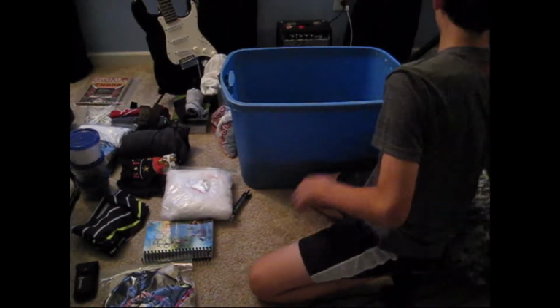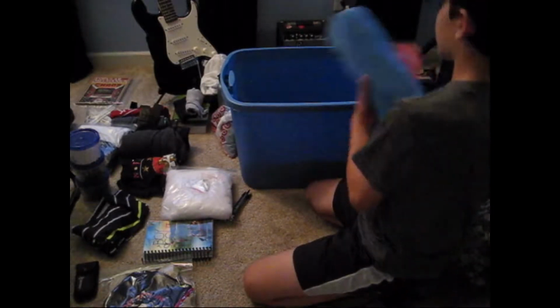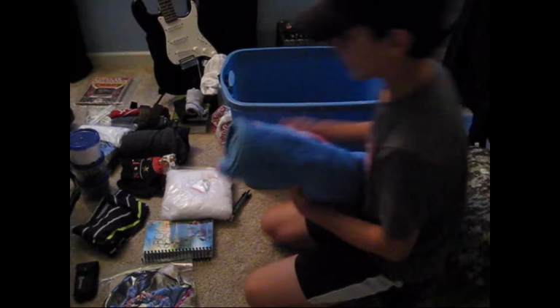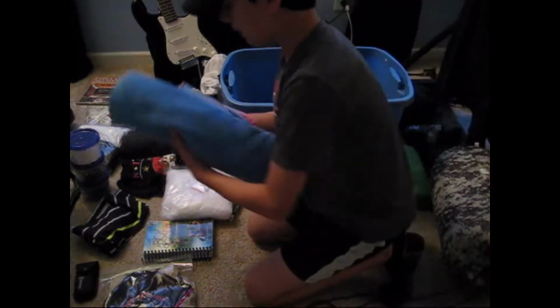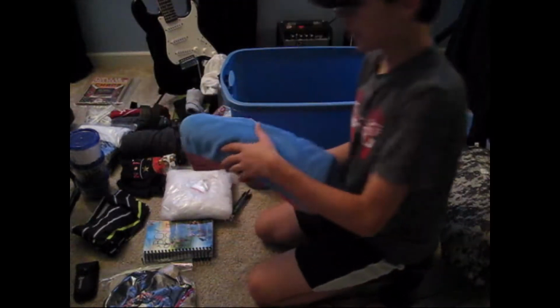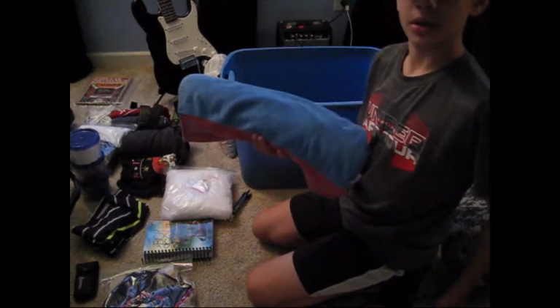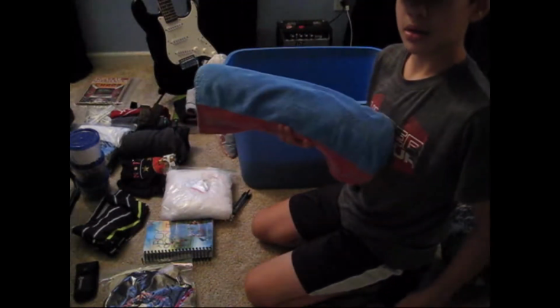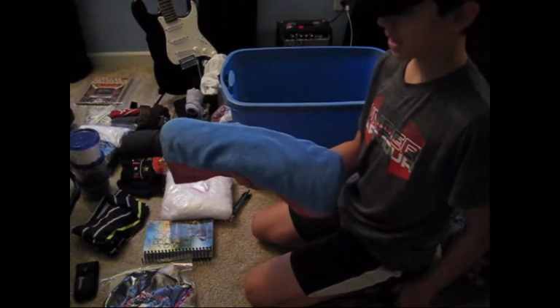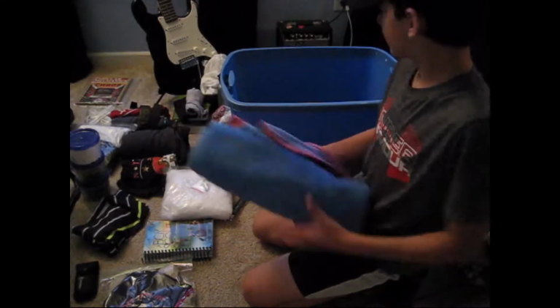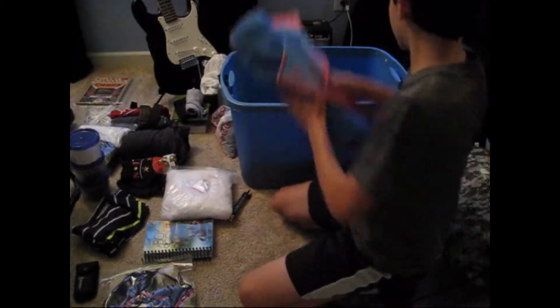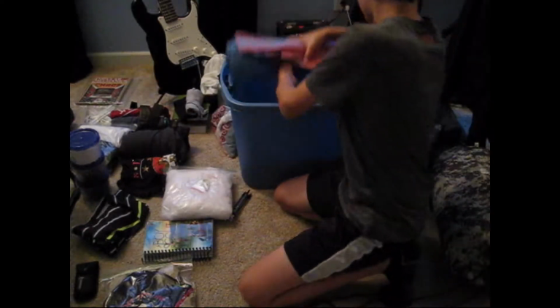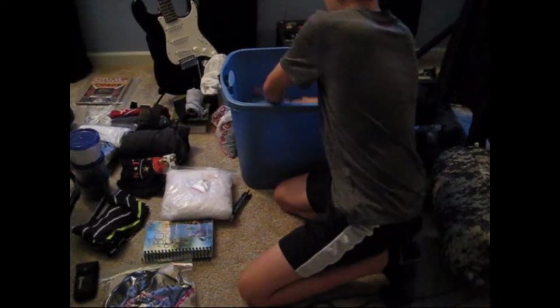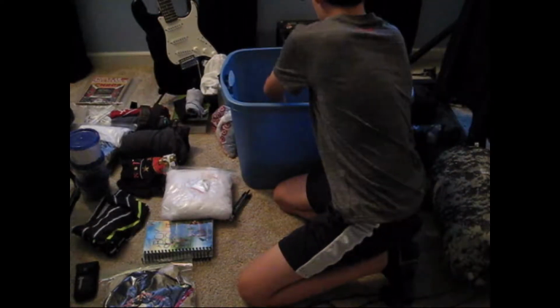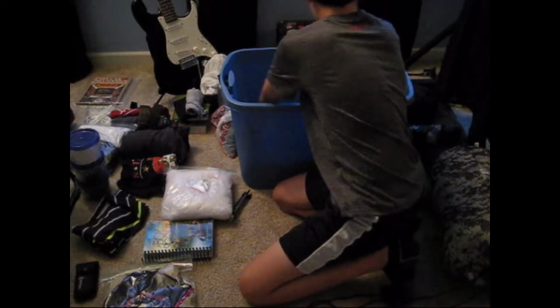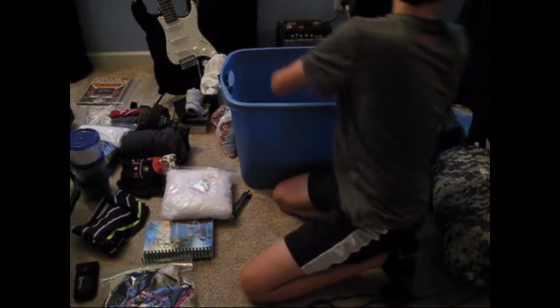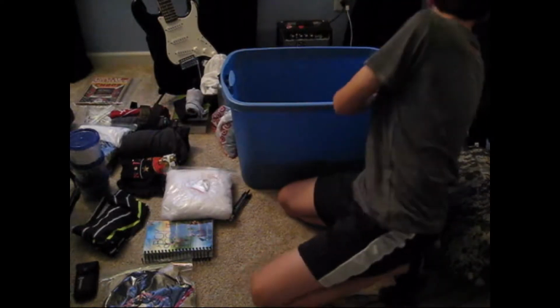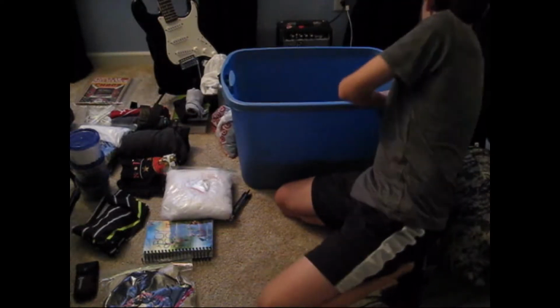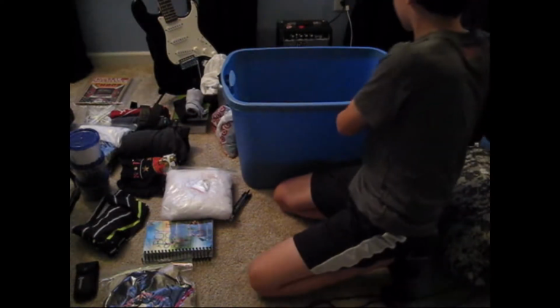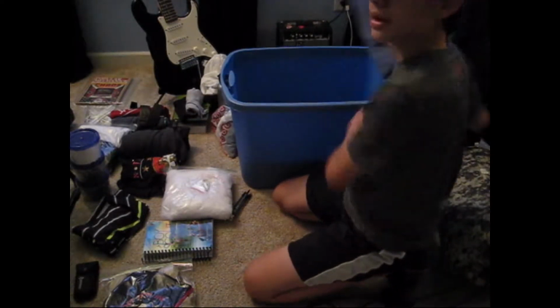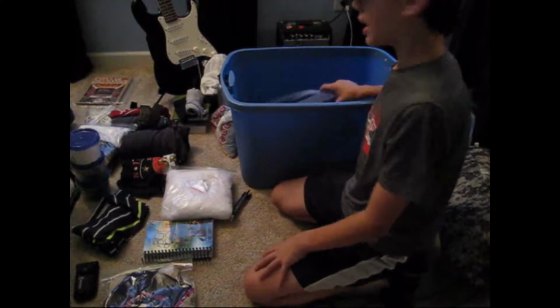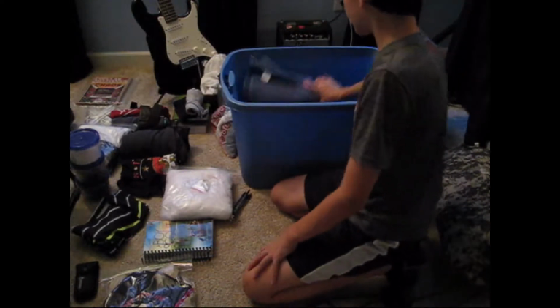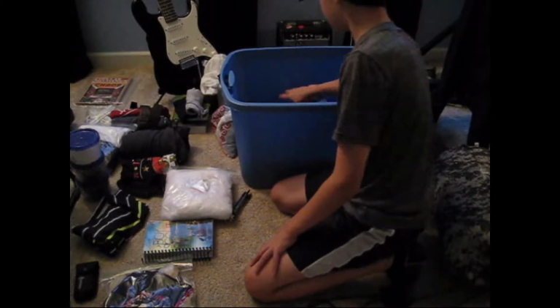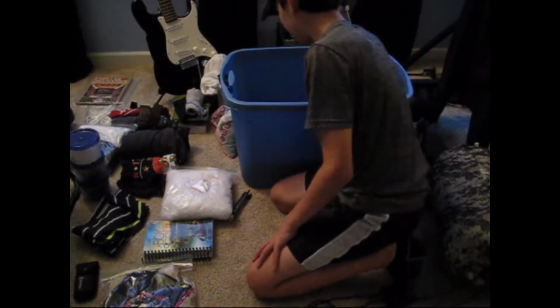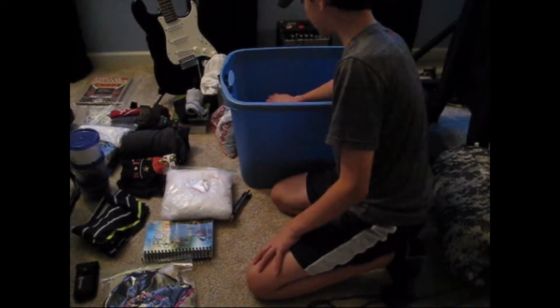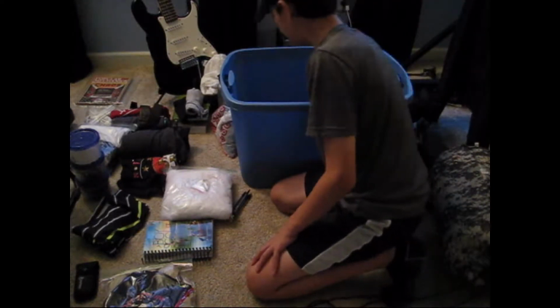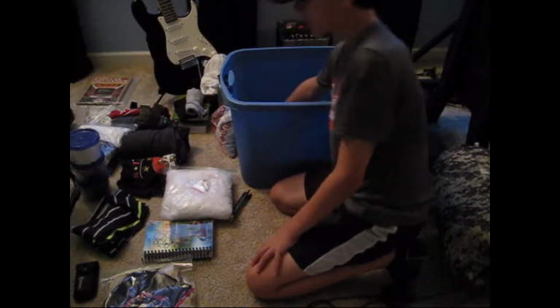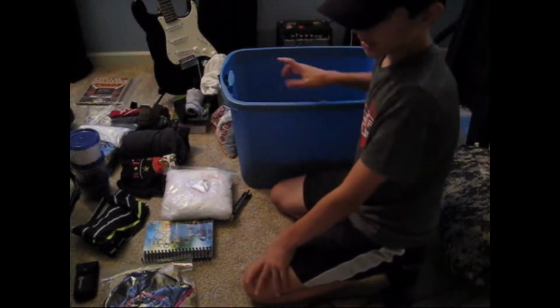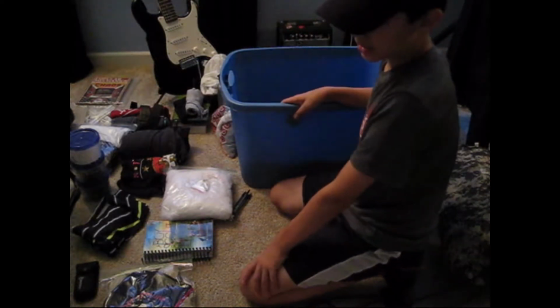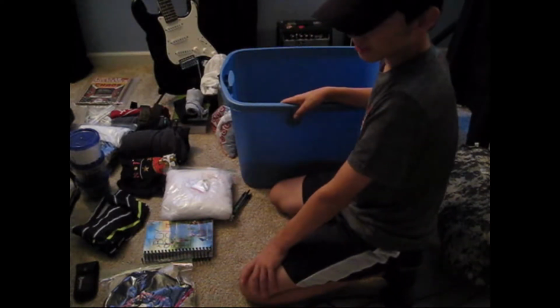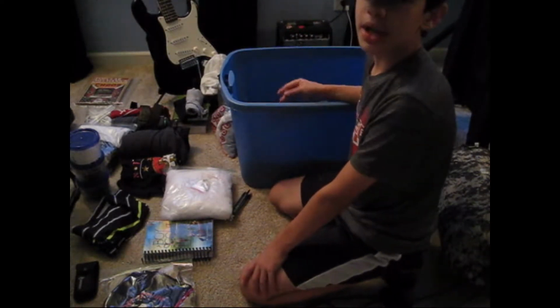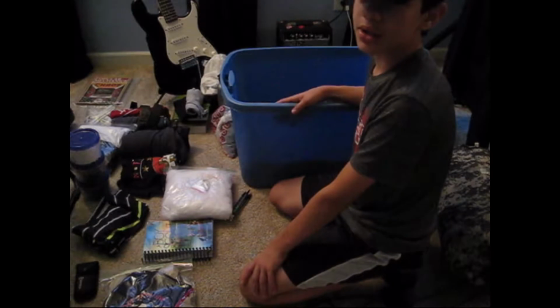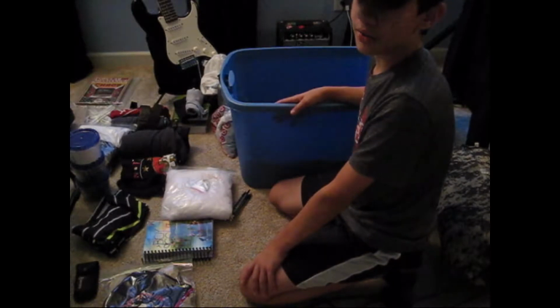Next thing I'll throw in will be my towels, because as far as I know, there's going to be river activities and you've got to stay dry afterwards.